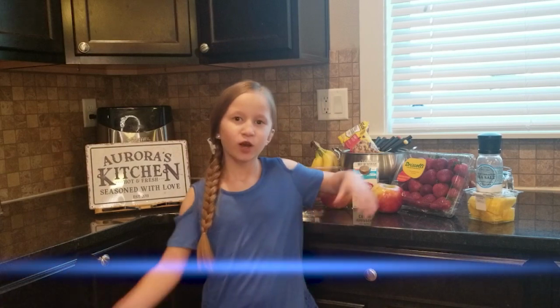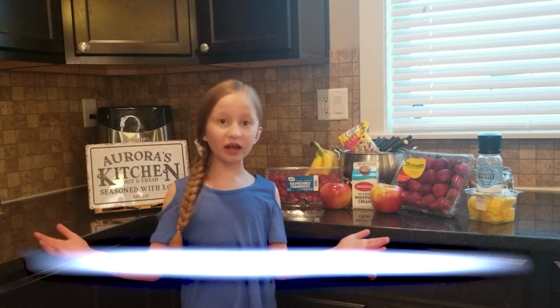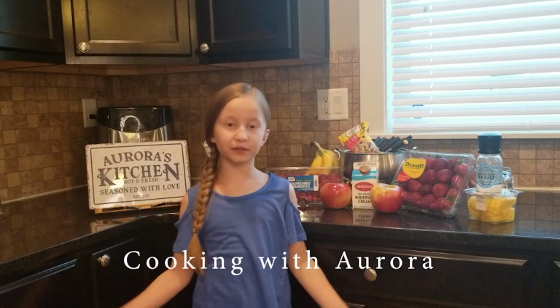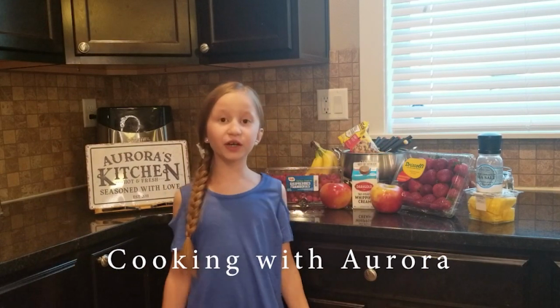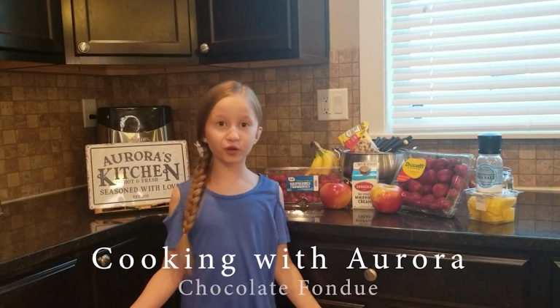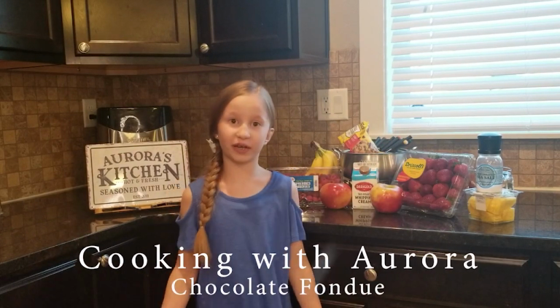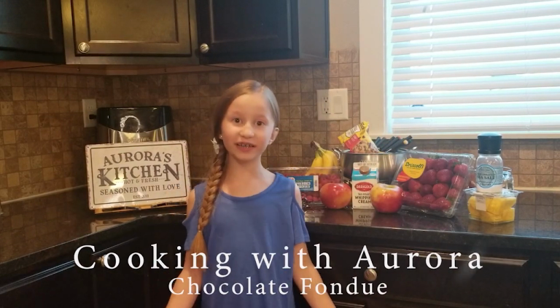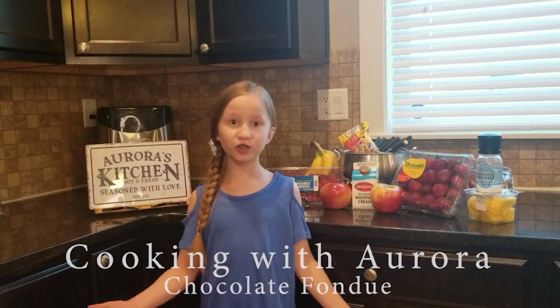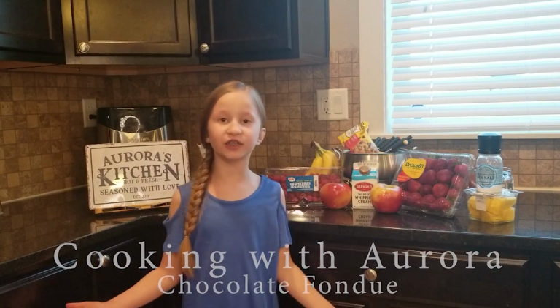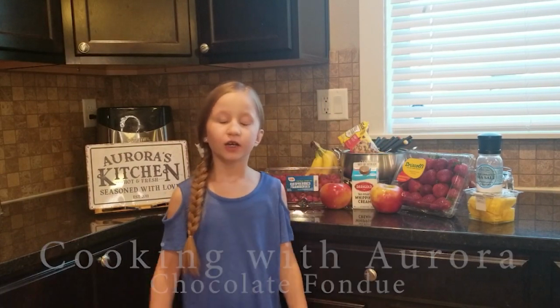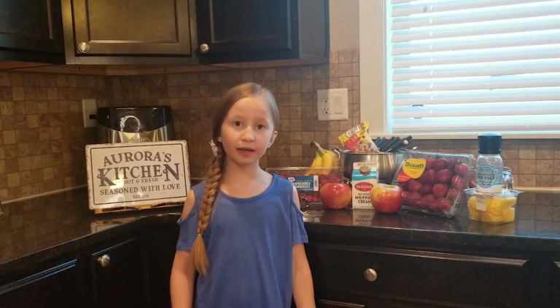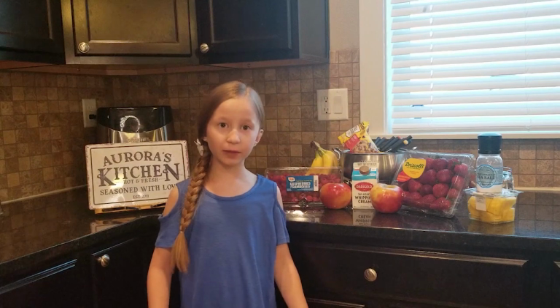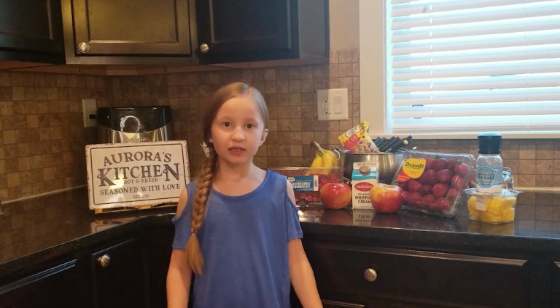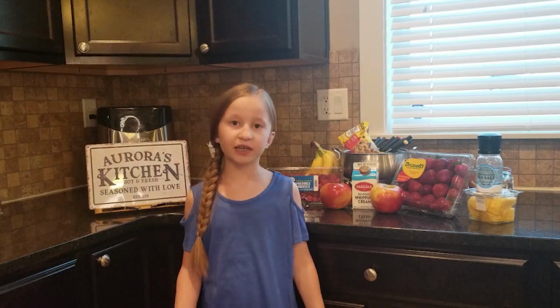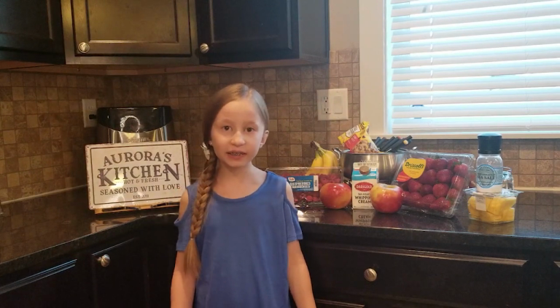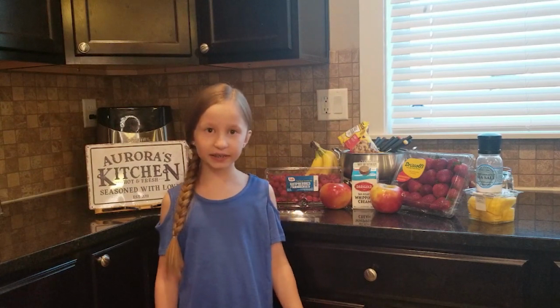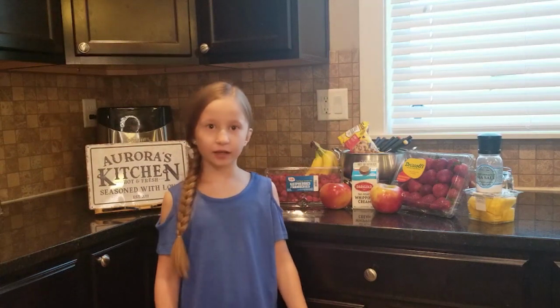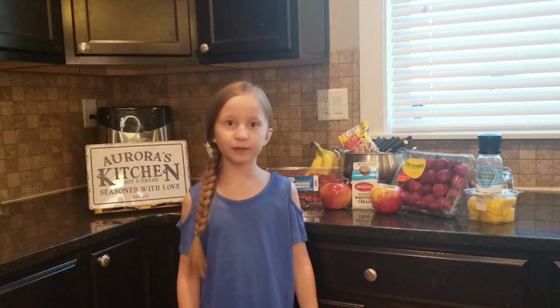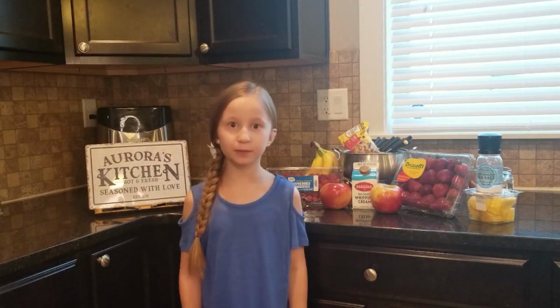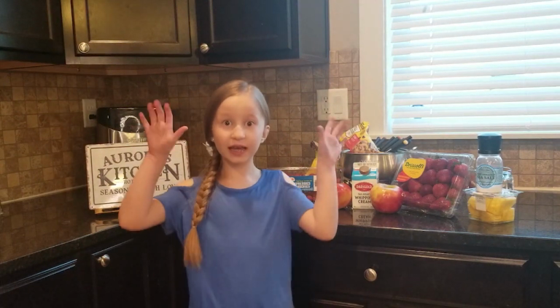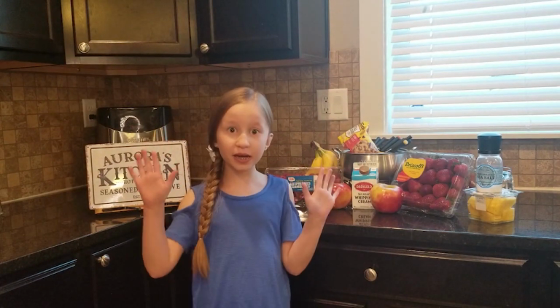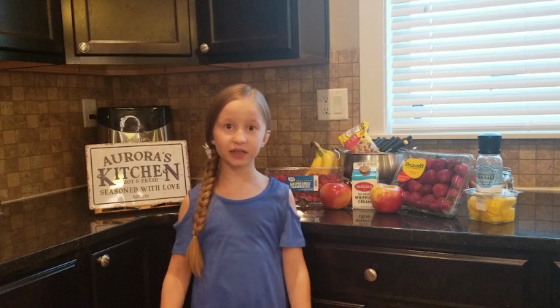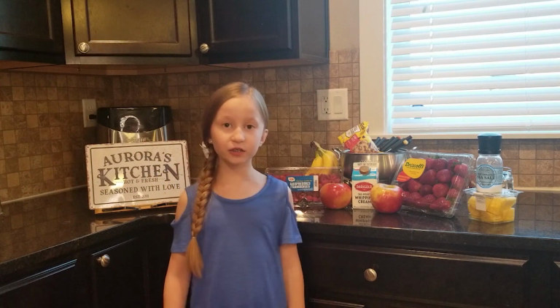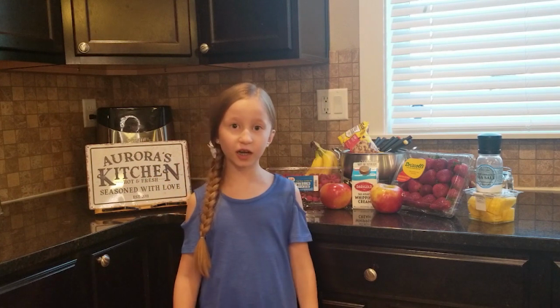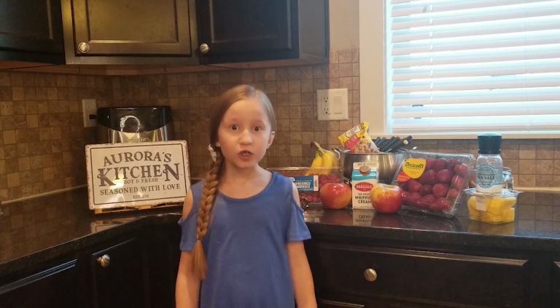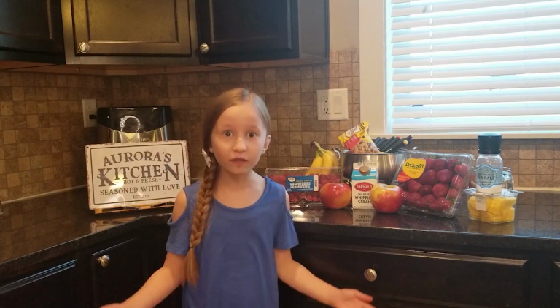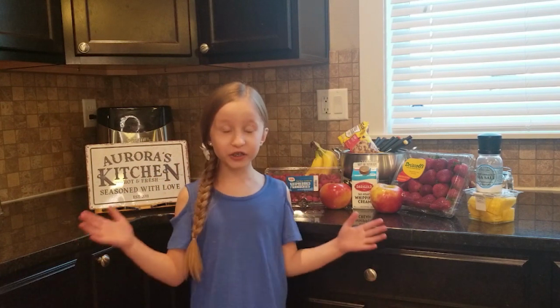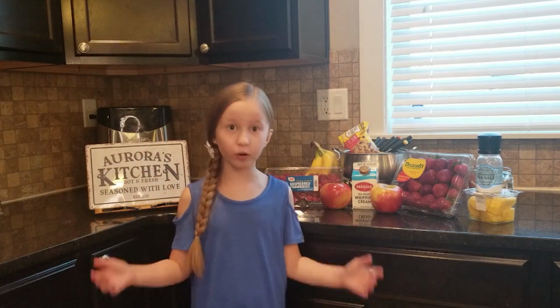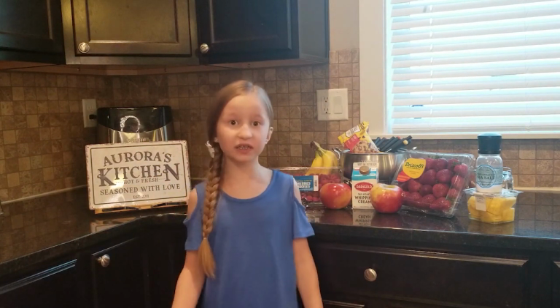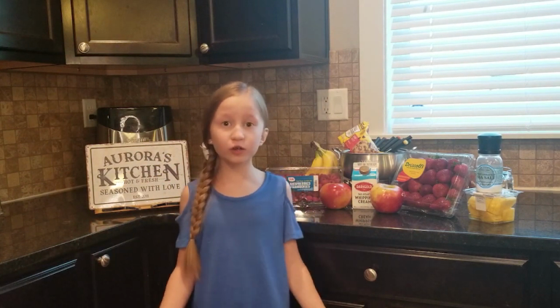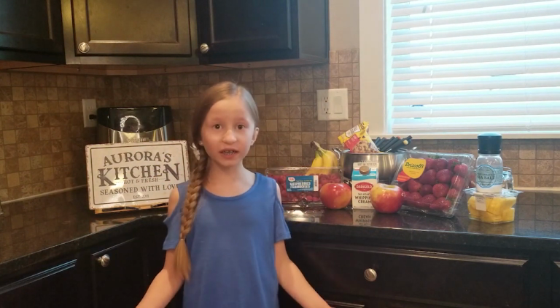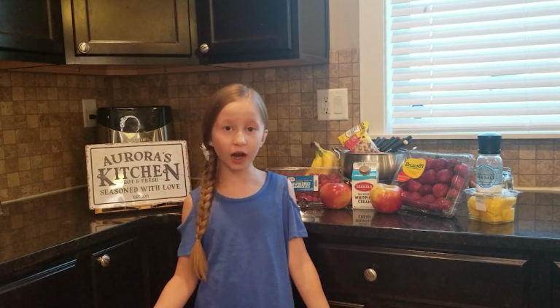Welcome to Cook It With Her, my new kids cooking channel. Today I'm going to make something nice and easy — it only takes about 10 minutes to cook: chocolate fondue. Because who doesn't like chocolate?